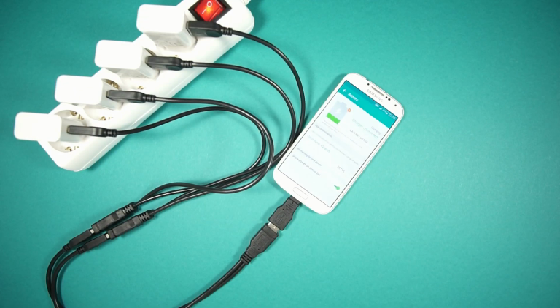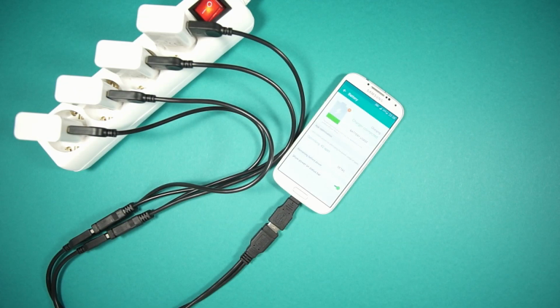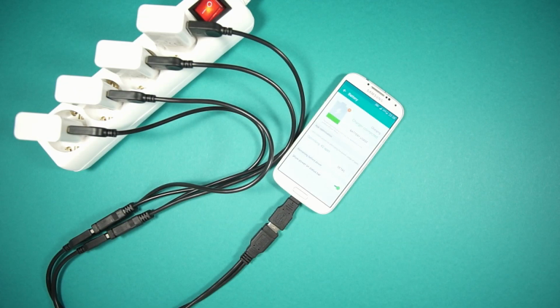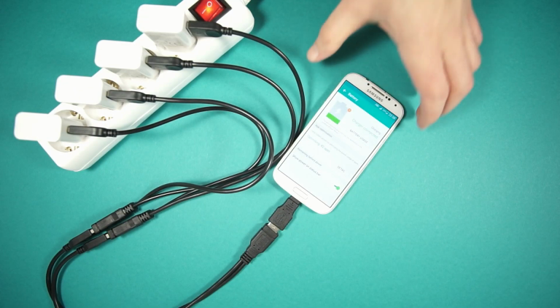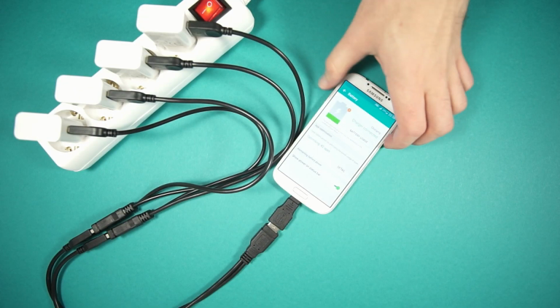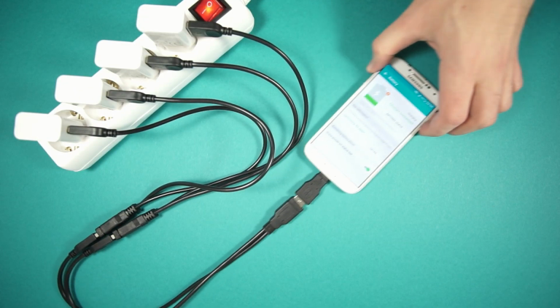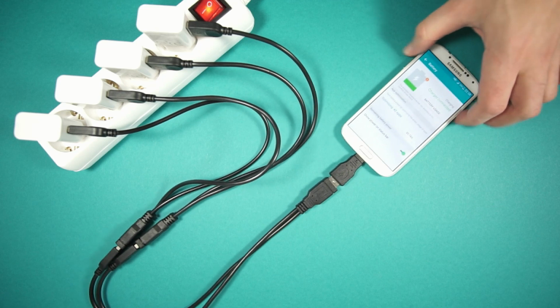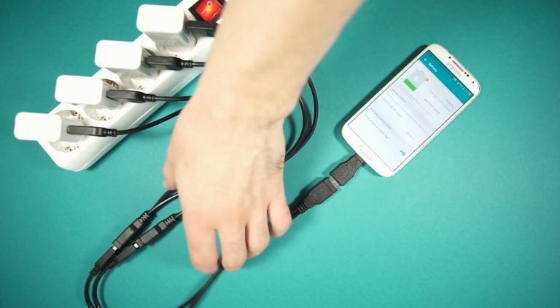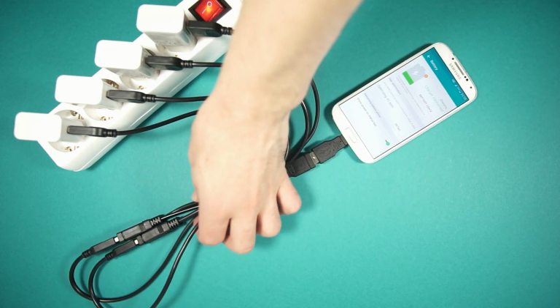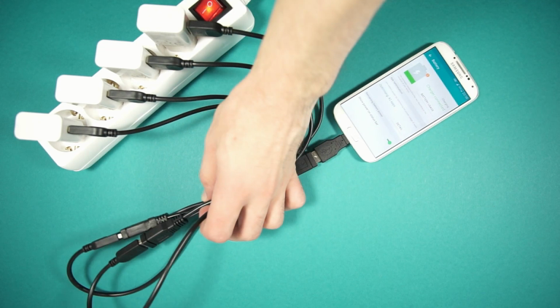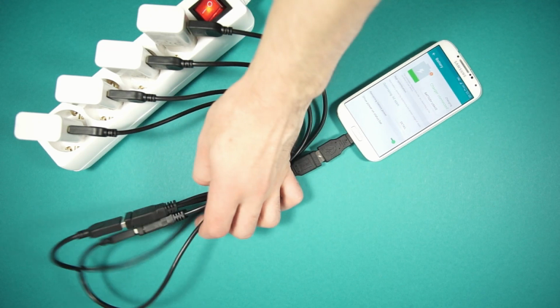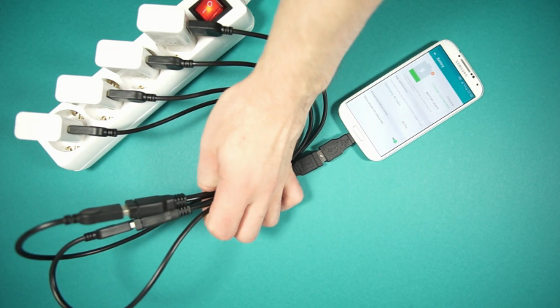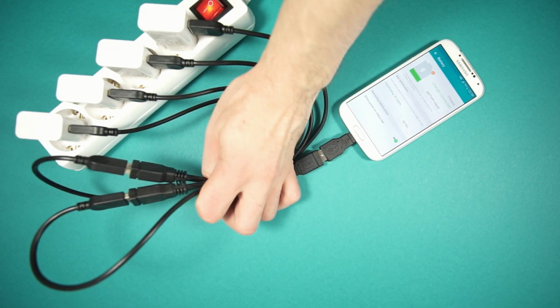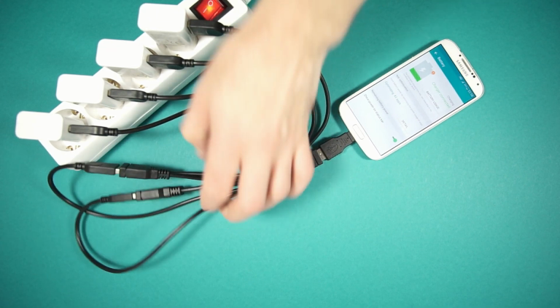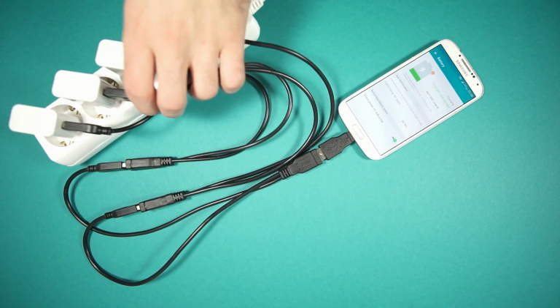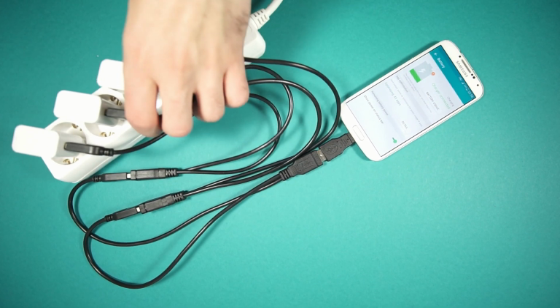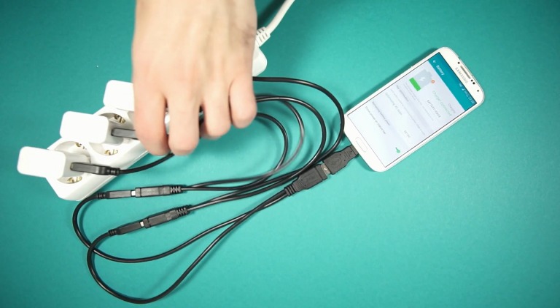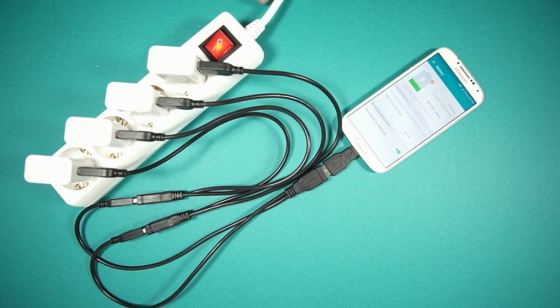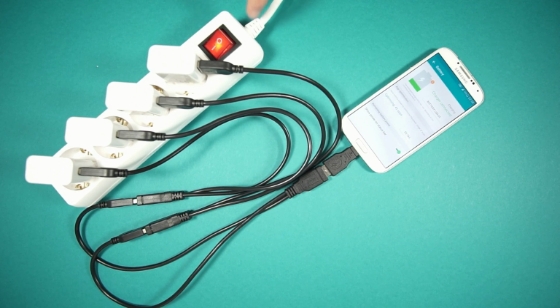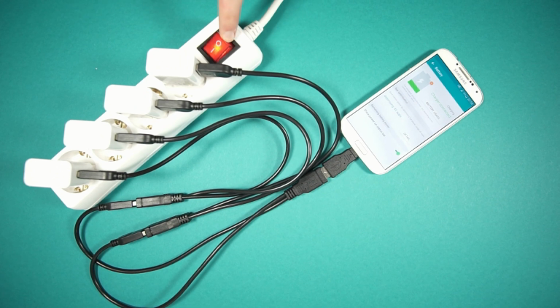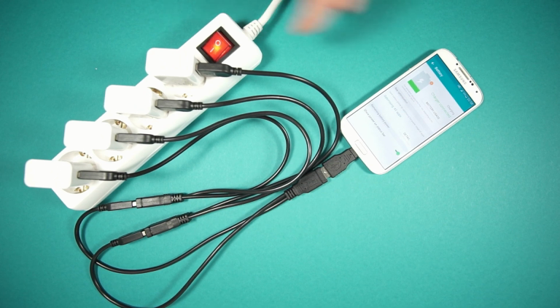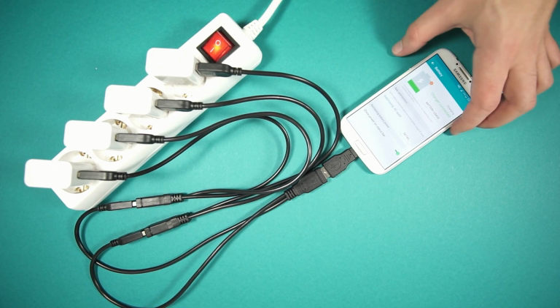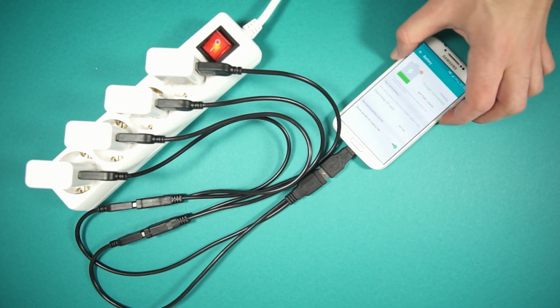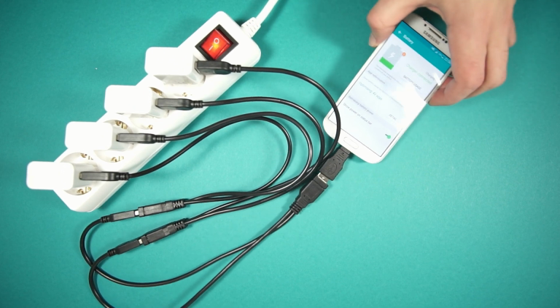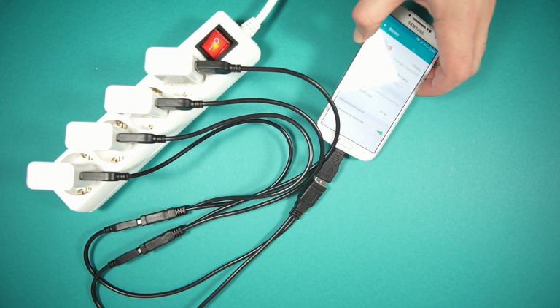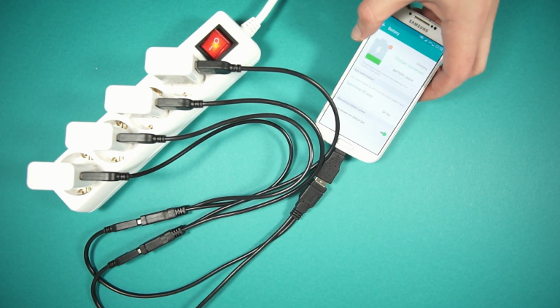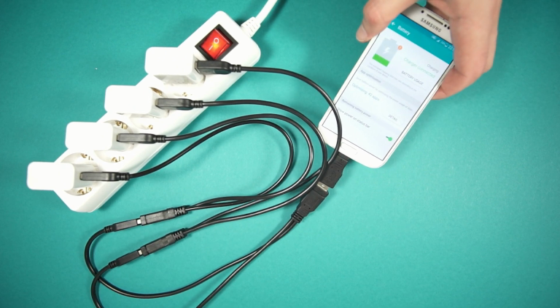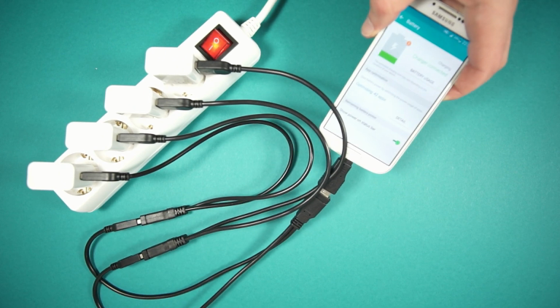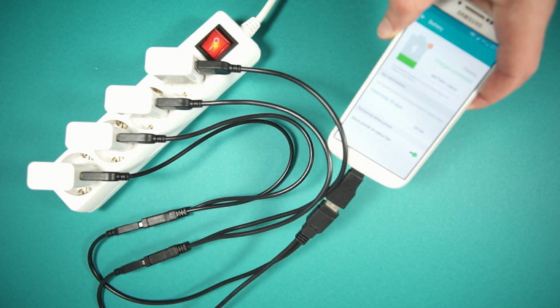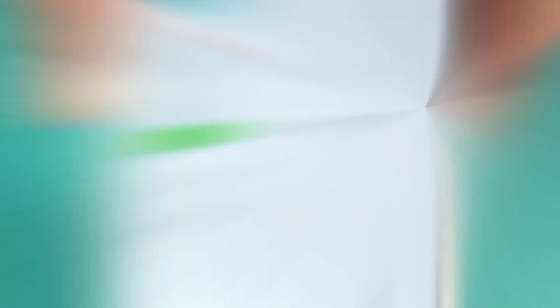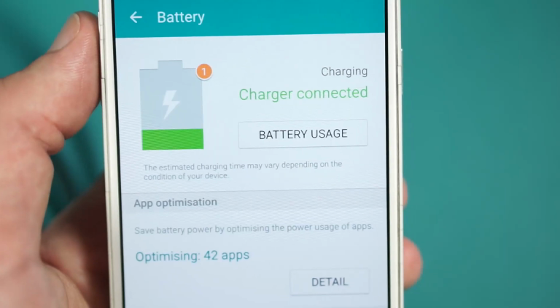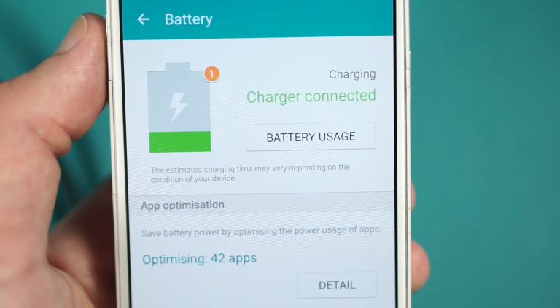Screen is working, and the phone is also charging. Let's see how much current we have from four chargers.